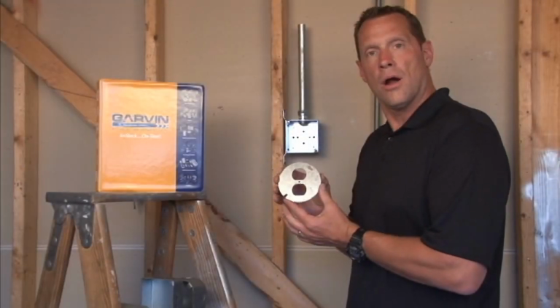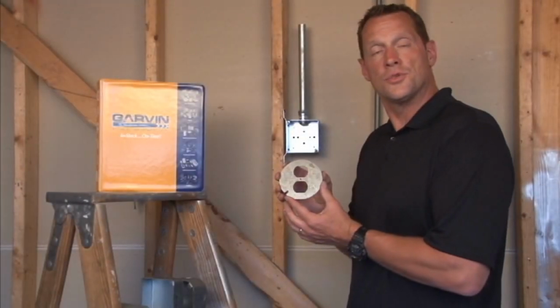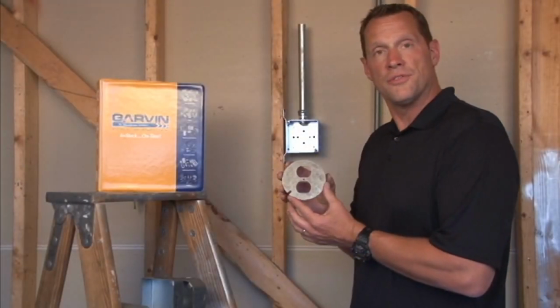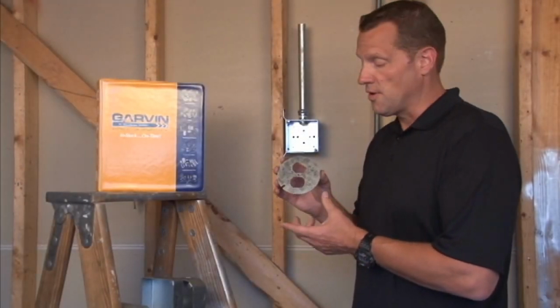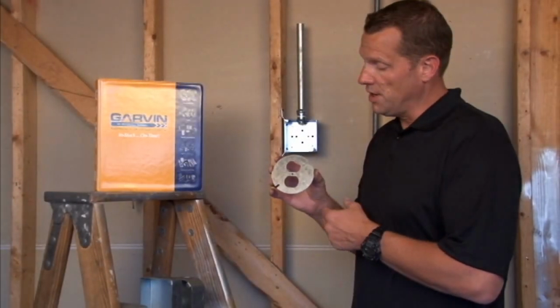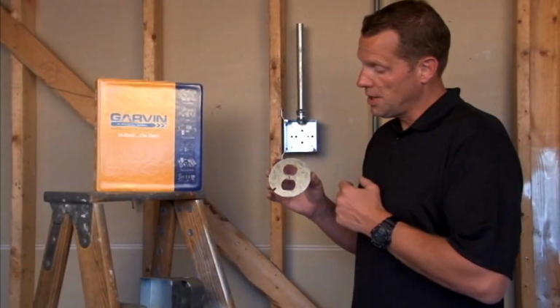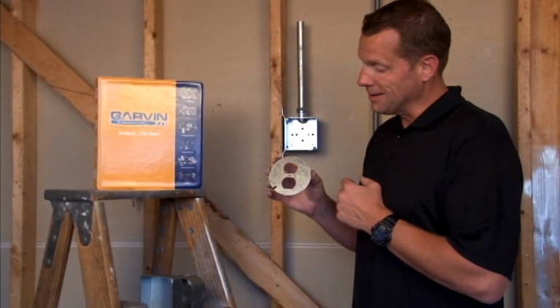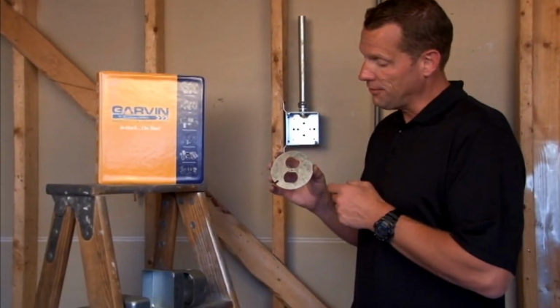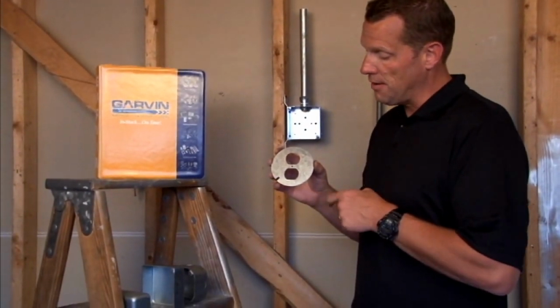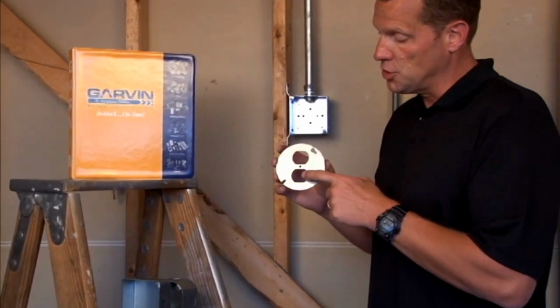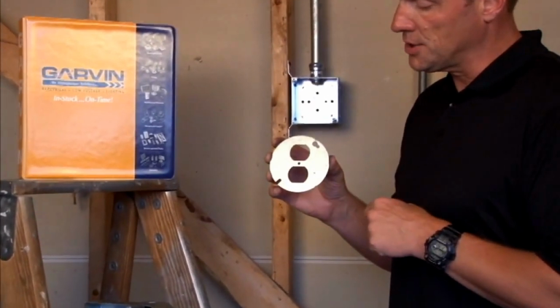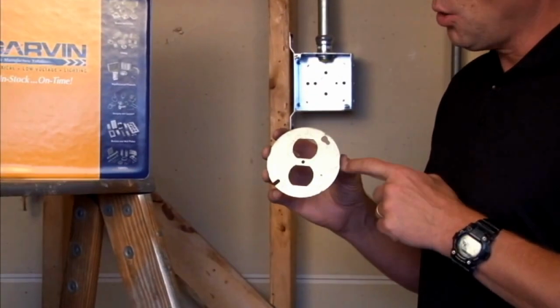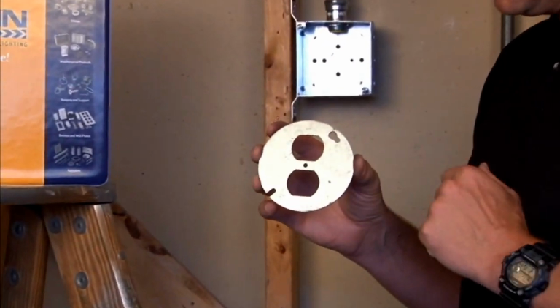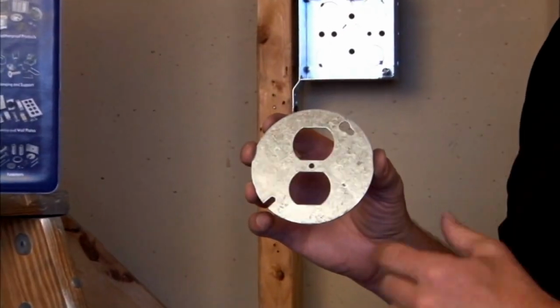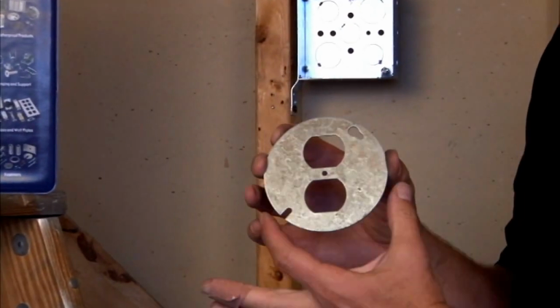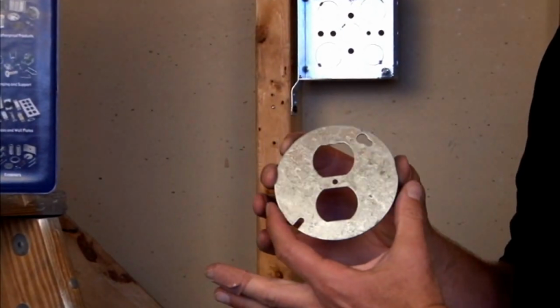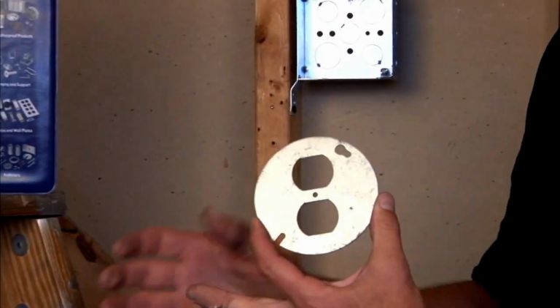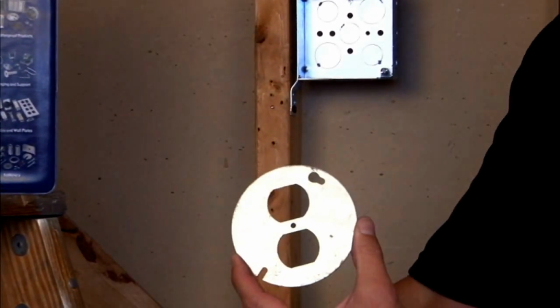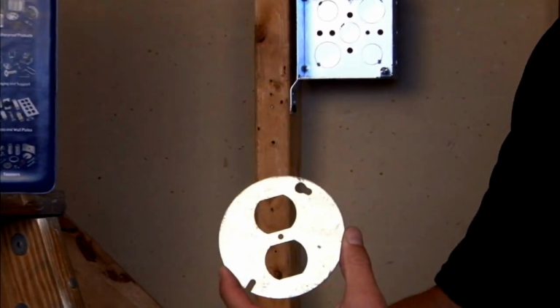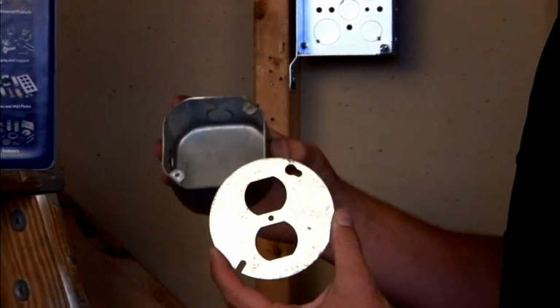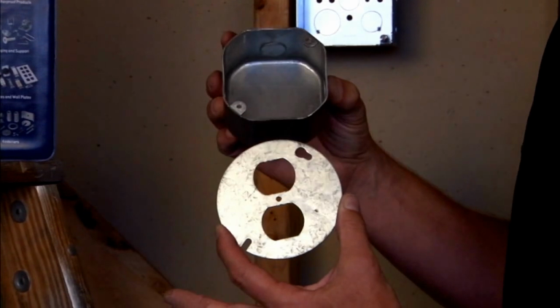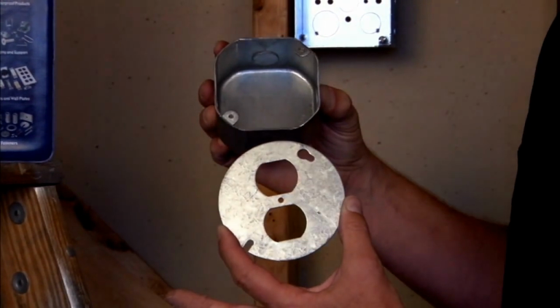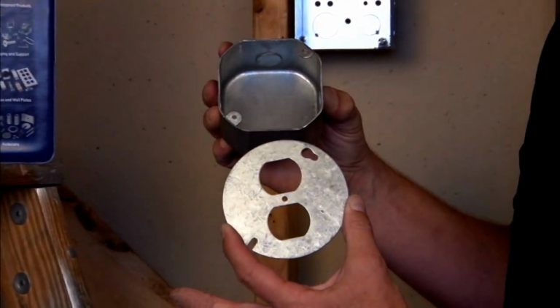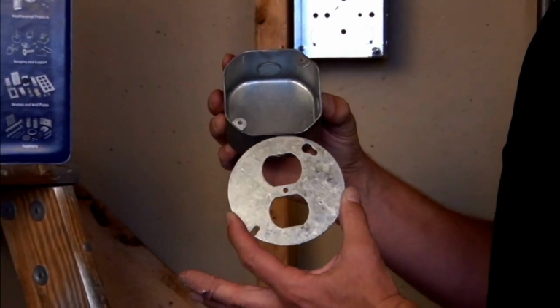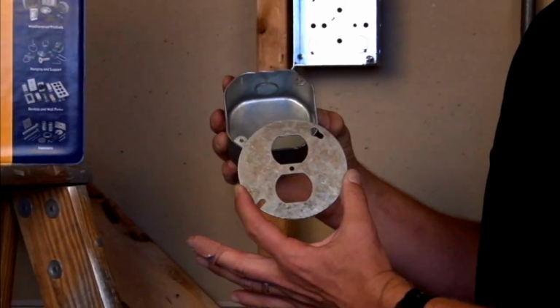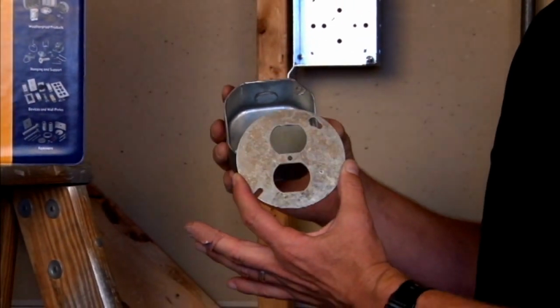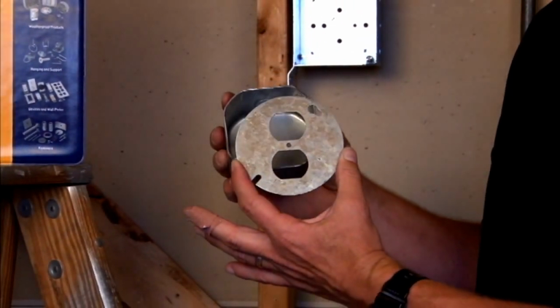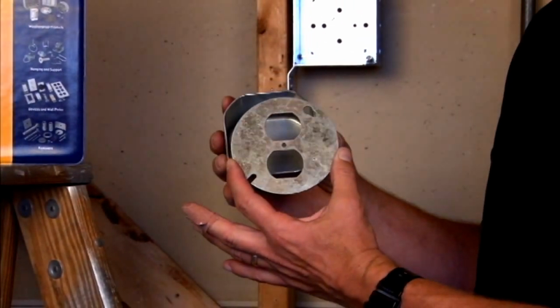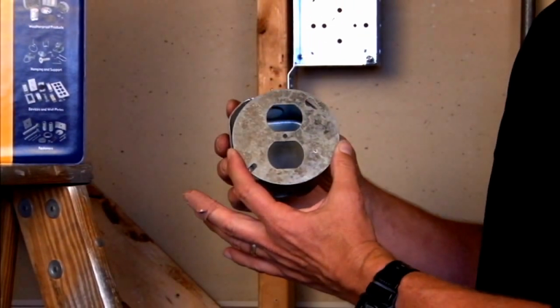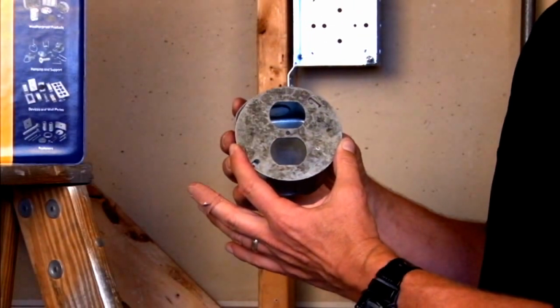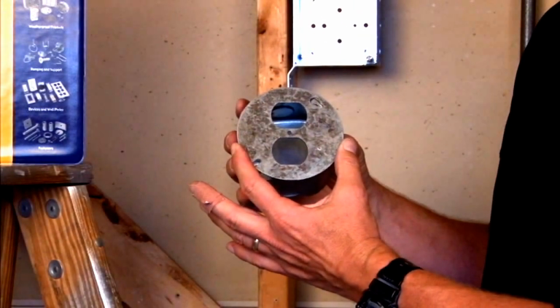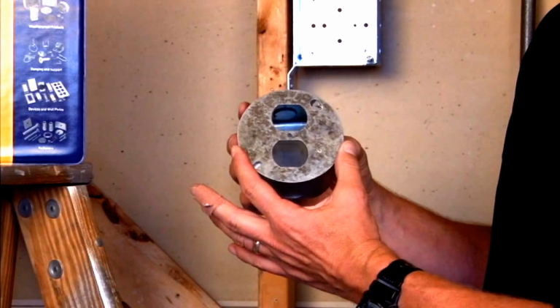Garvin Industries manufactures a 4 inch octagon flat cover for duplex or stack switch receptacles. For those rare occasions when you have an octagon box and you need to put in a duplex outlet or a couple of stack switches,